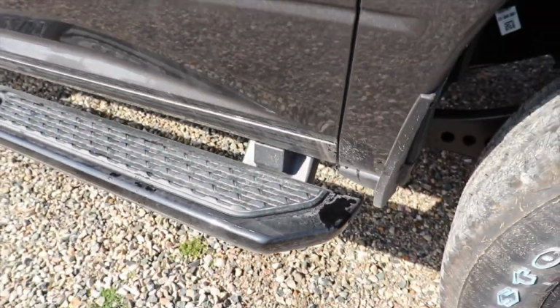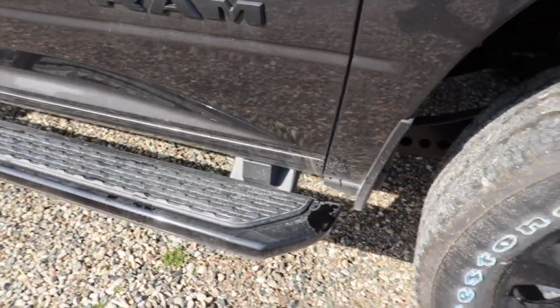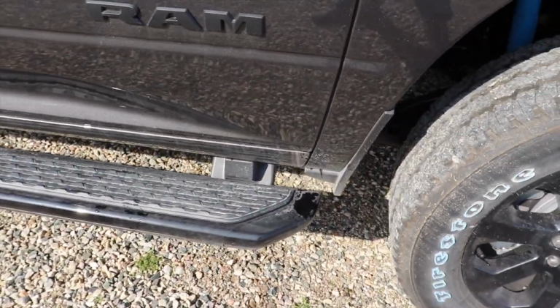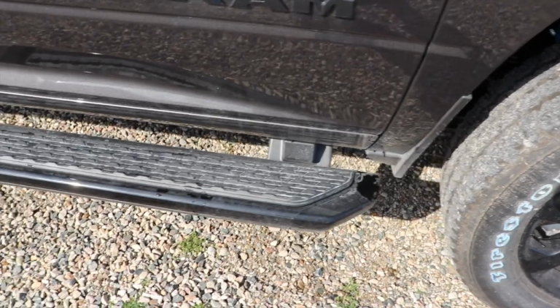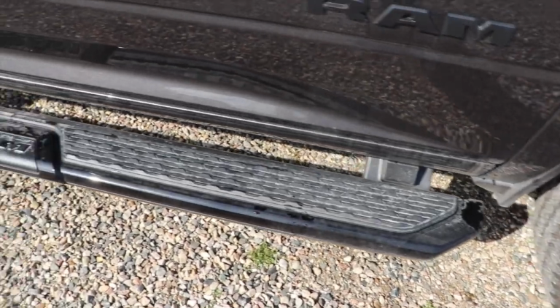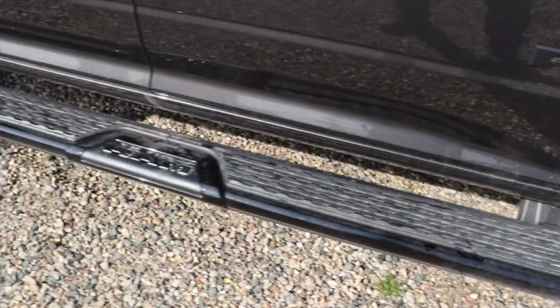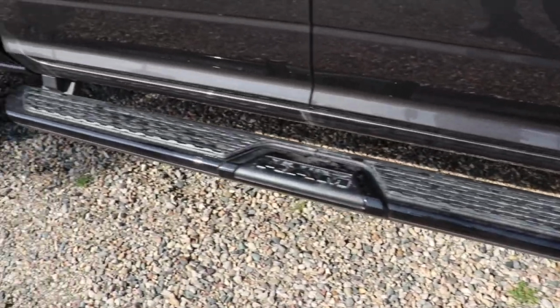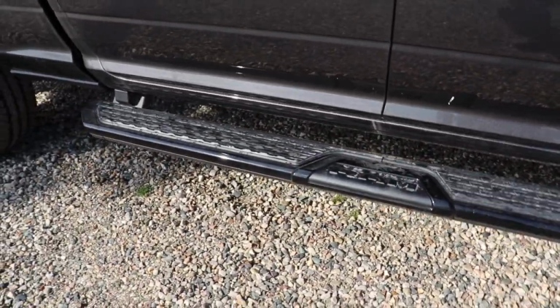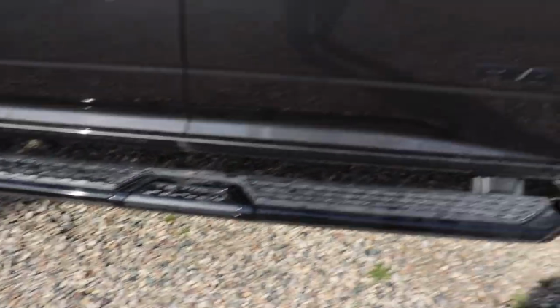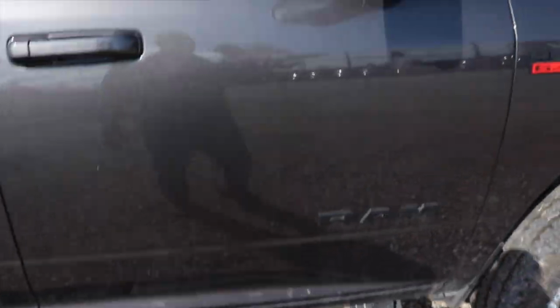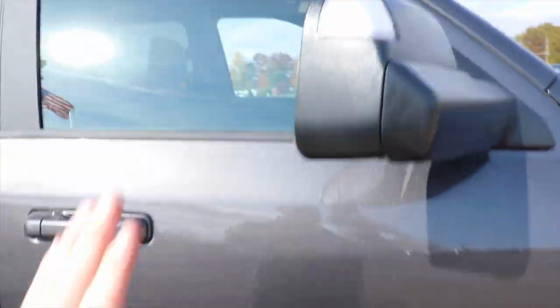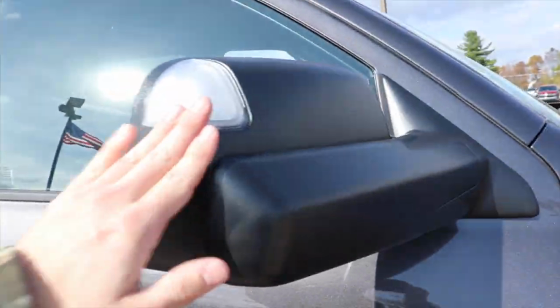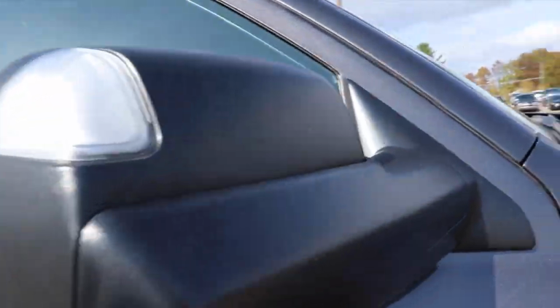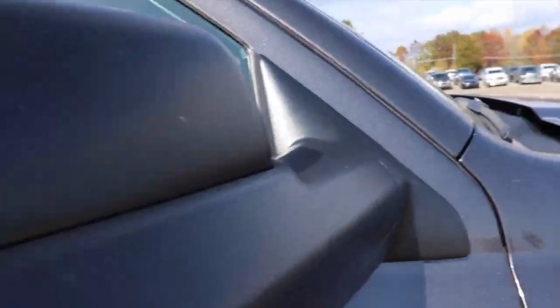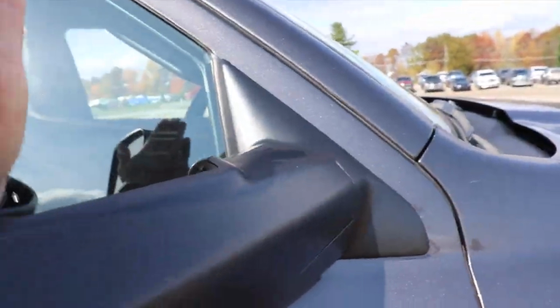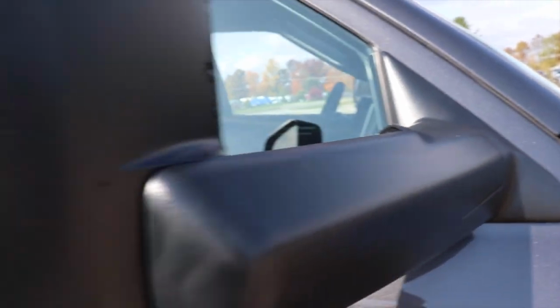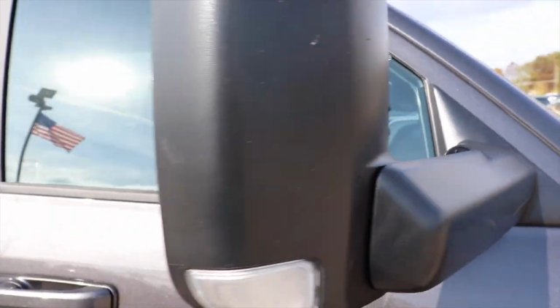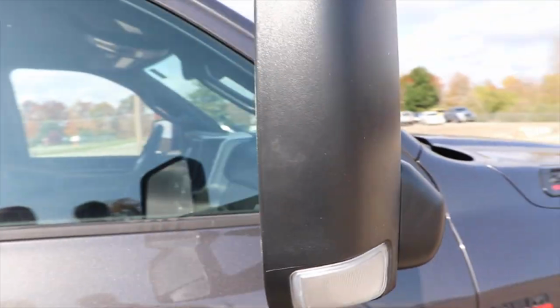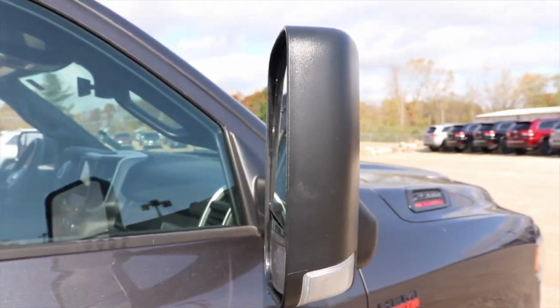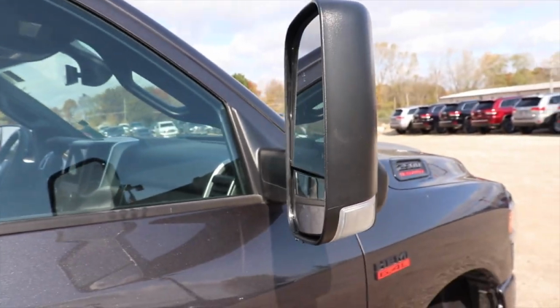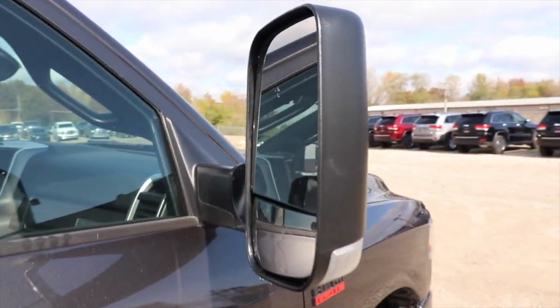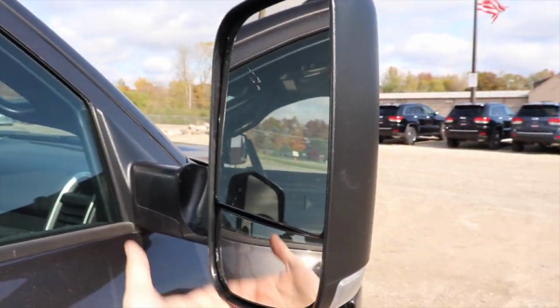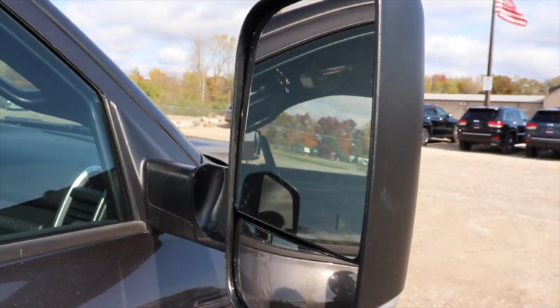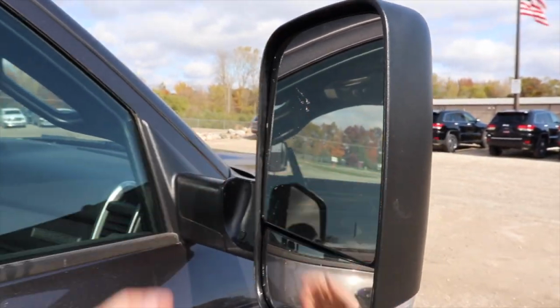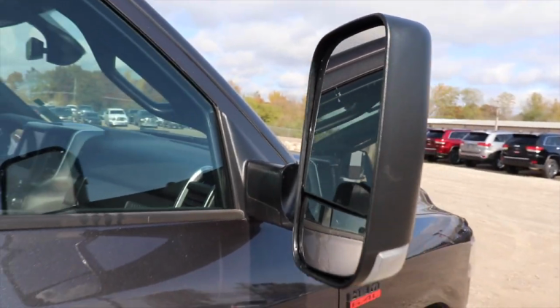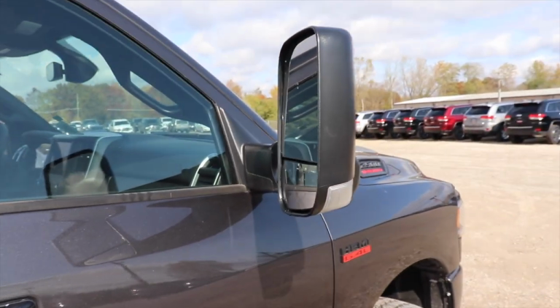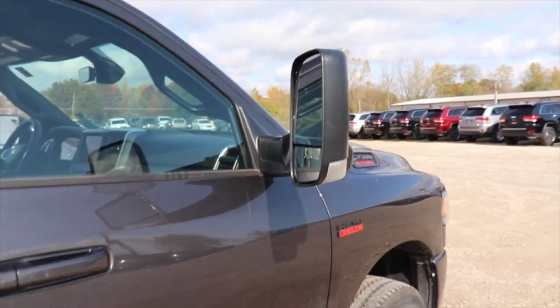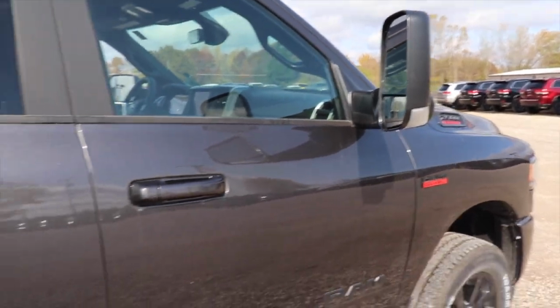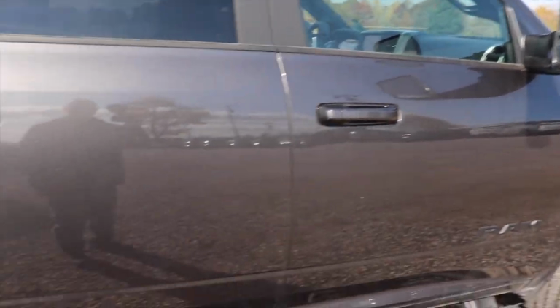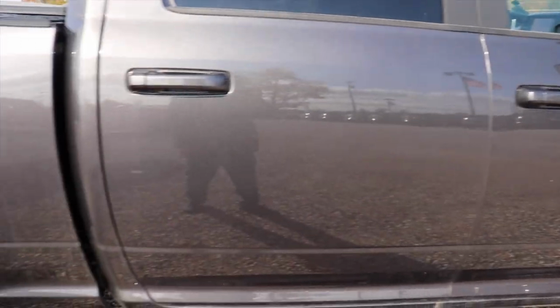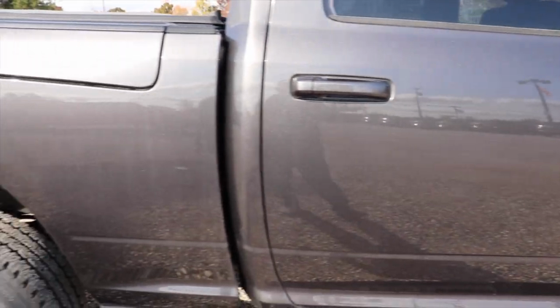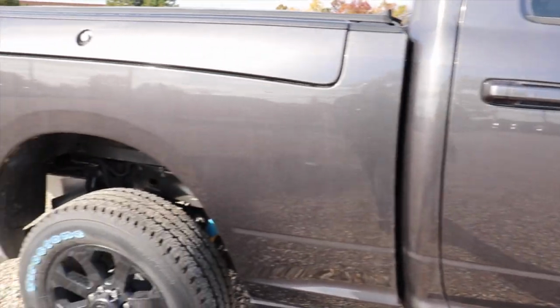Cab length black running boards. This particular one does have the manual flip tow mirrors. It wouldn't be a 2500 if the tow mirrors weren't flipped up. Very nice truck.